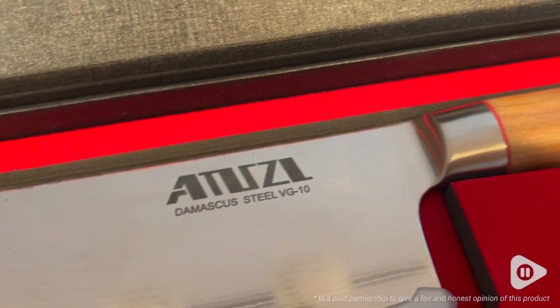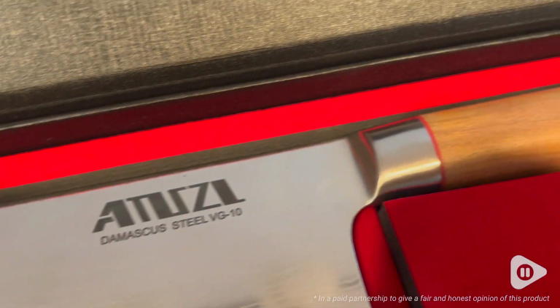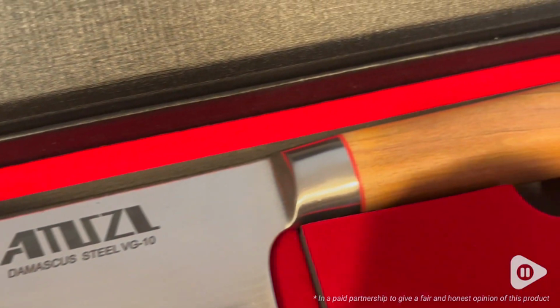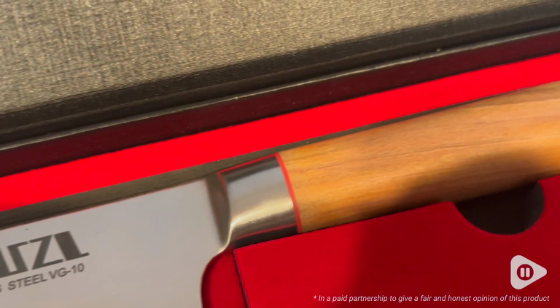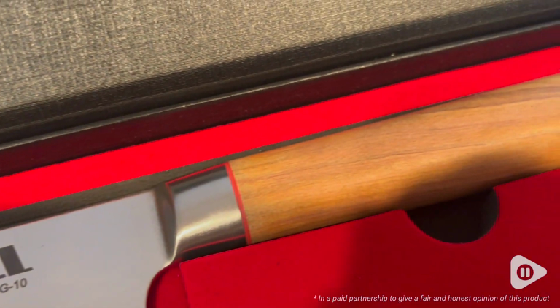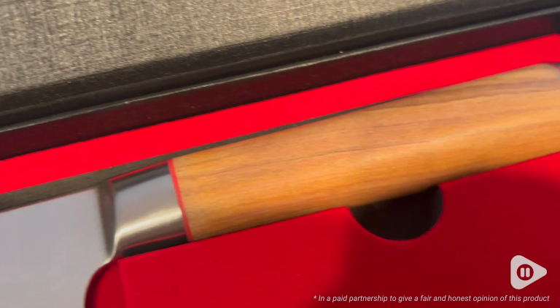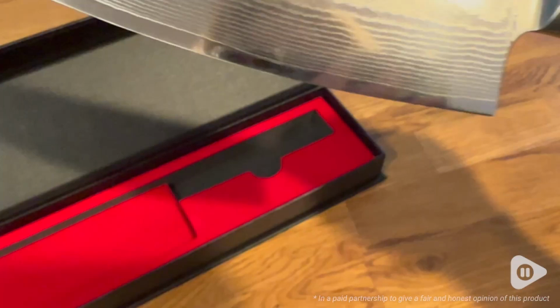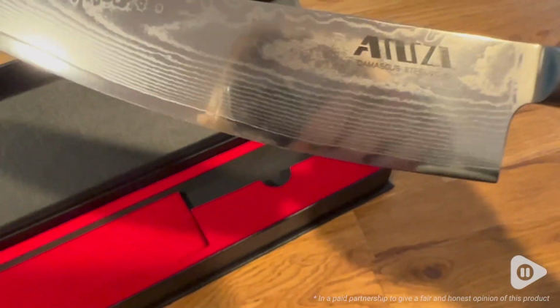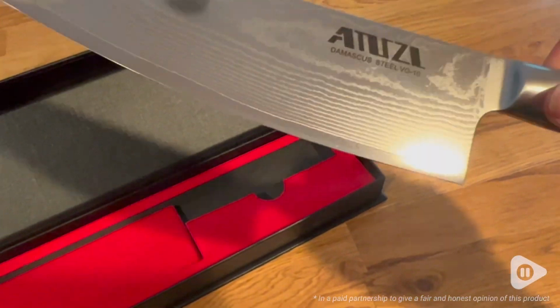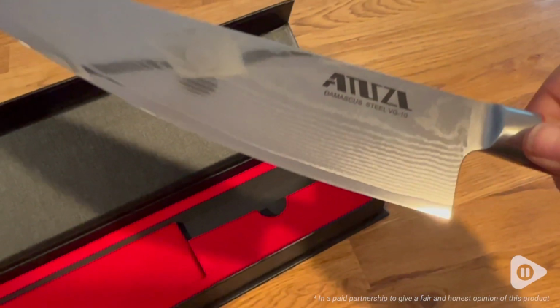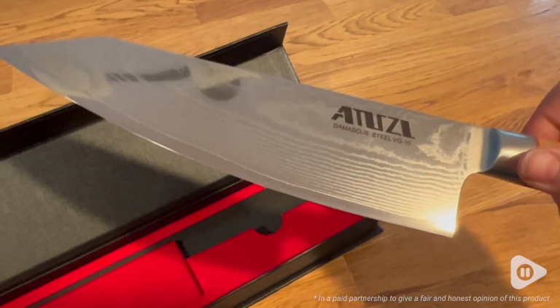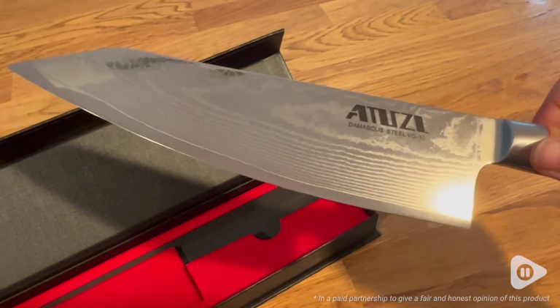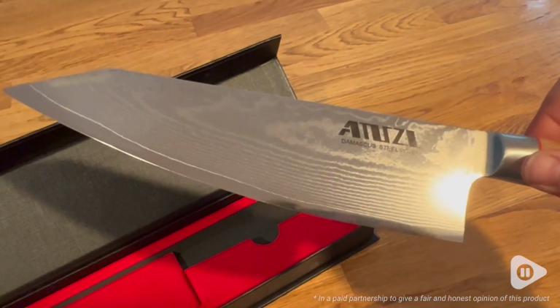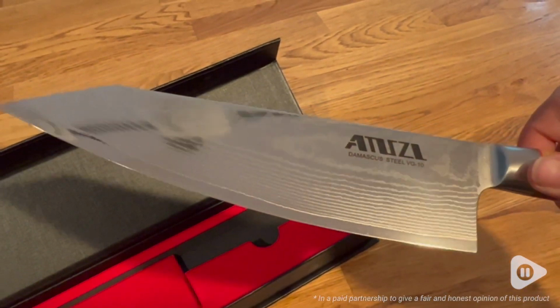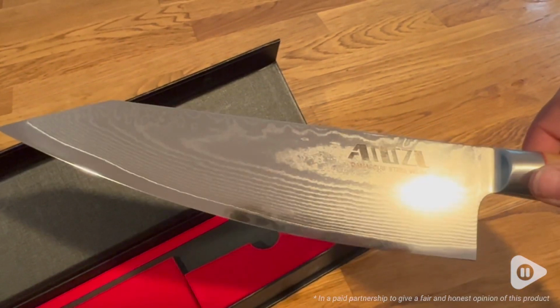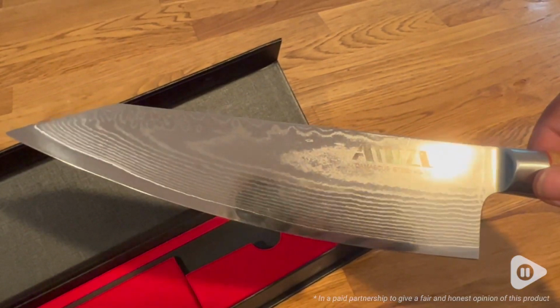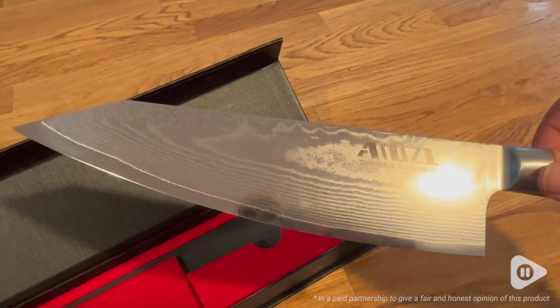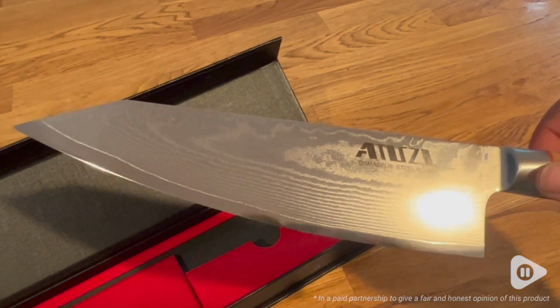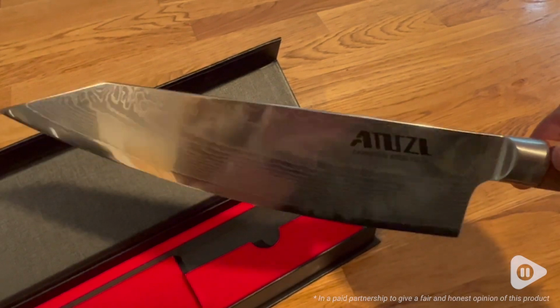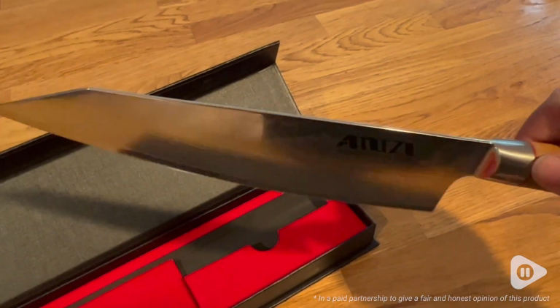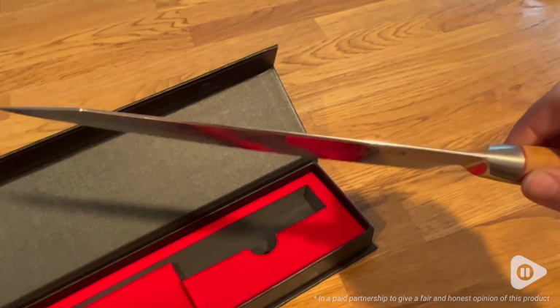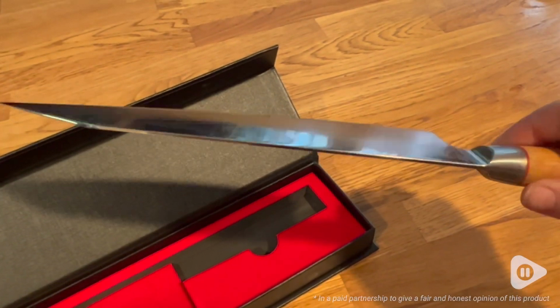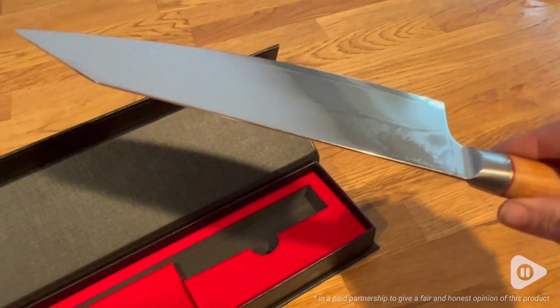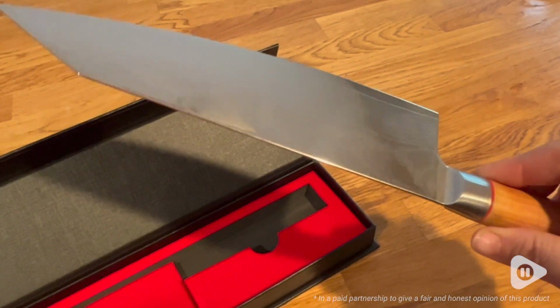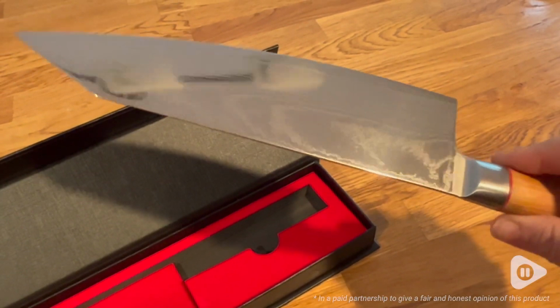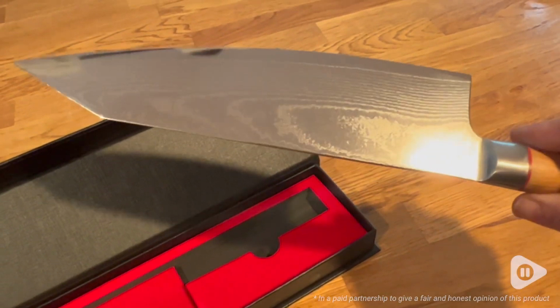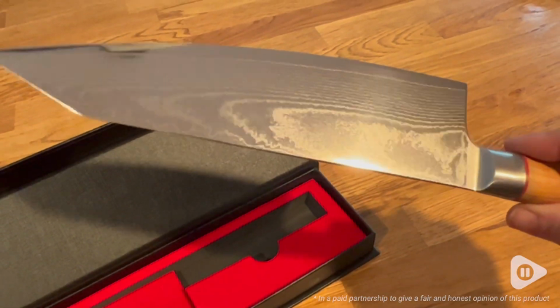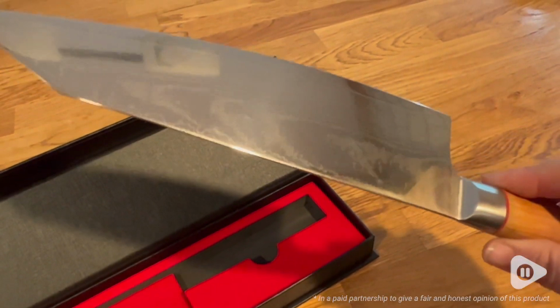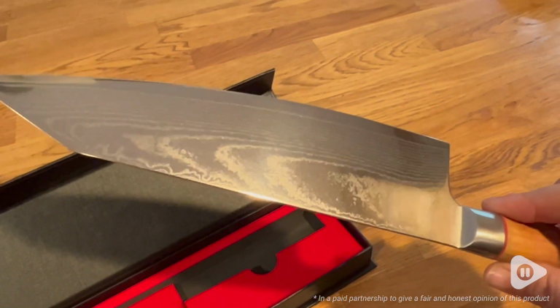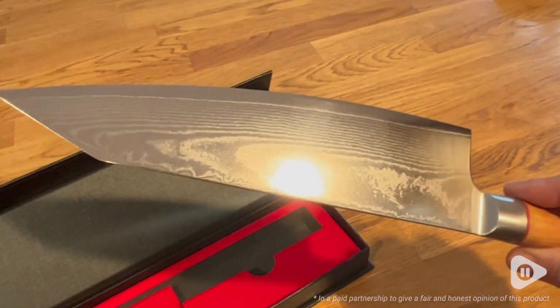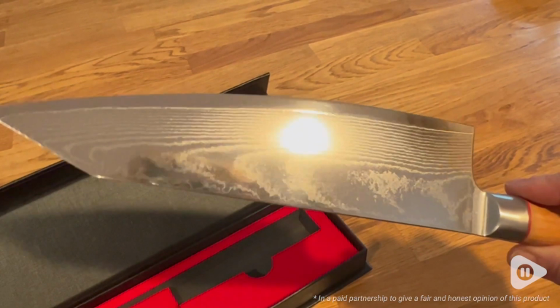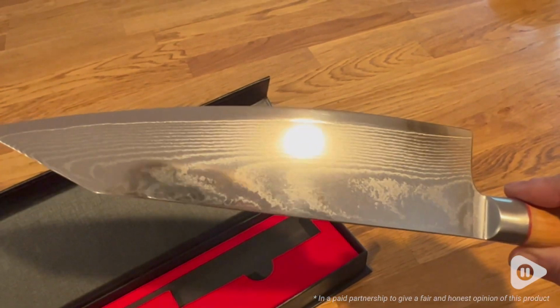This eight-and-a-half-inch kiritsuke knife is so gorgeous, but it also is such an amazing knife. I love how beautiful this knife is.